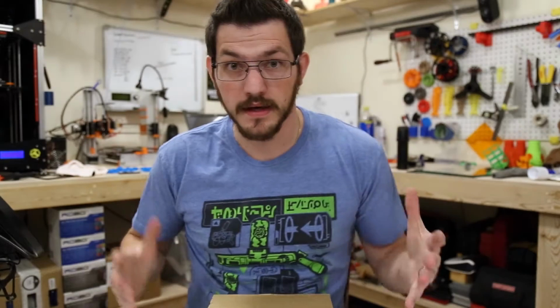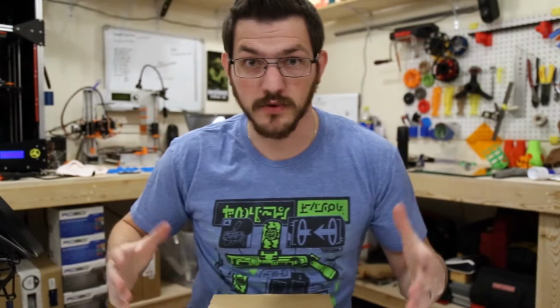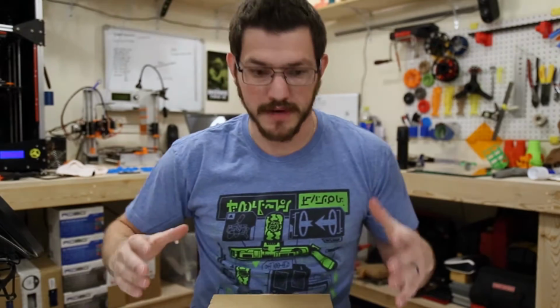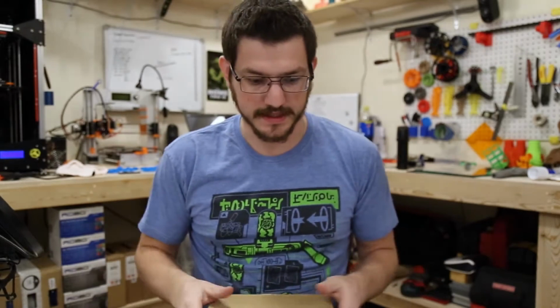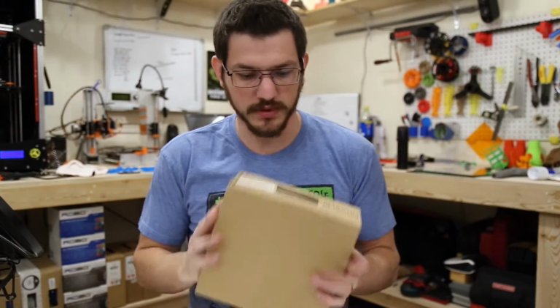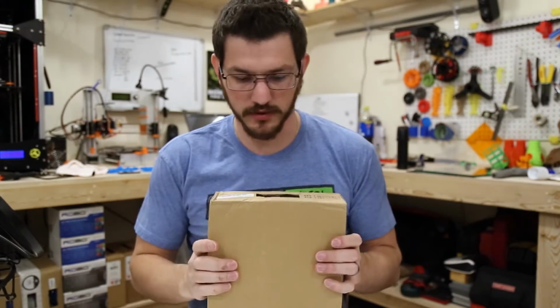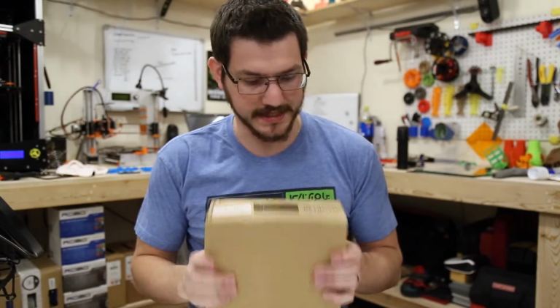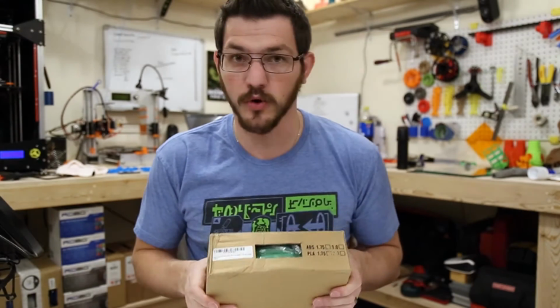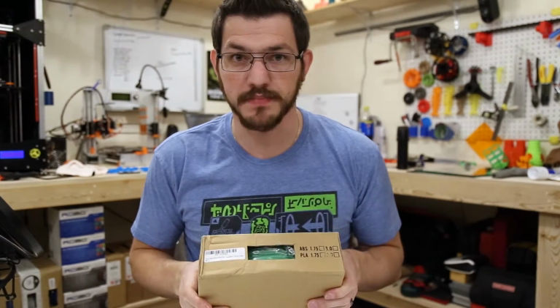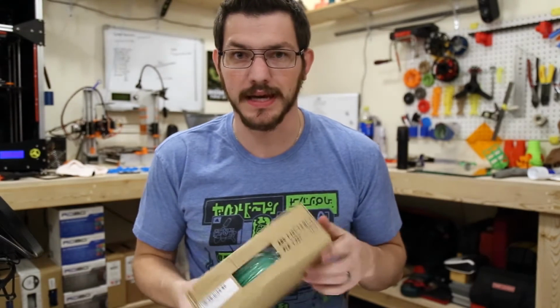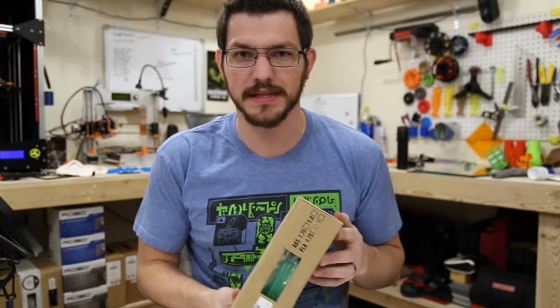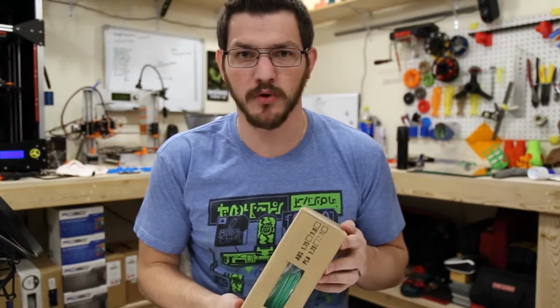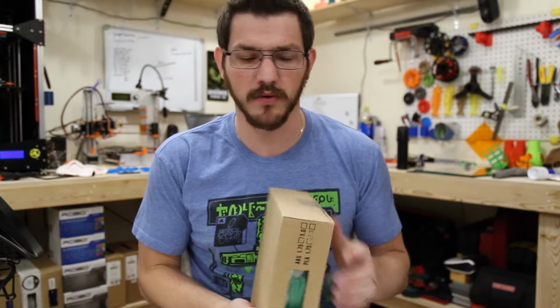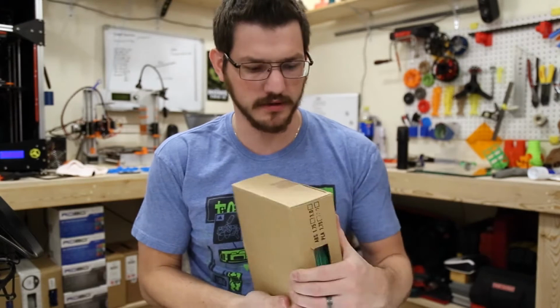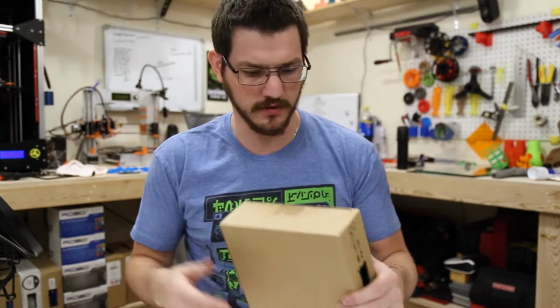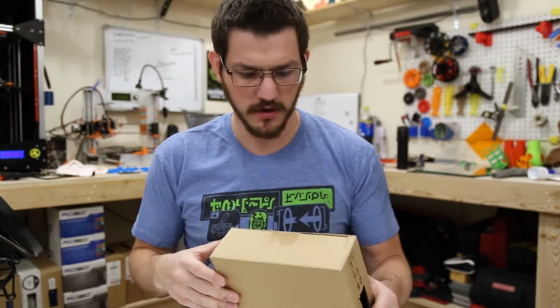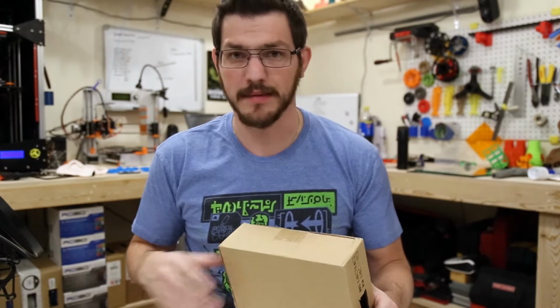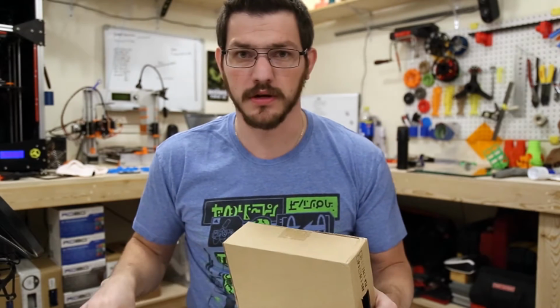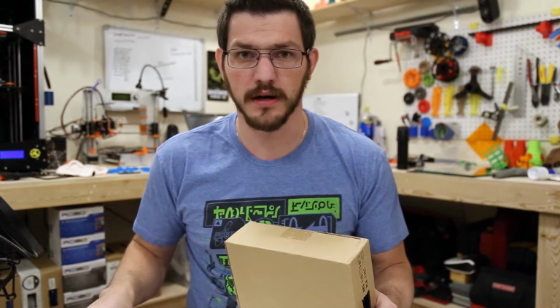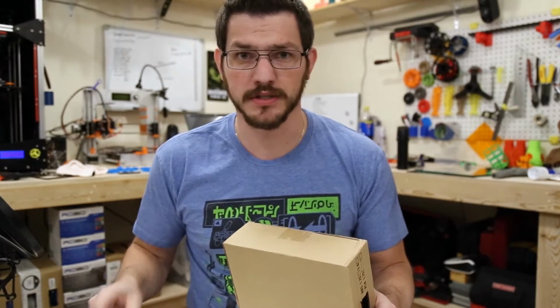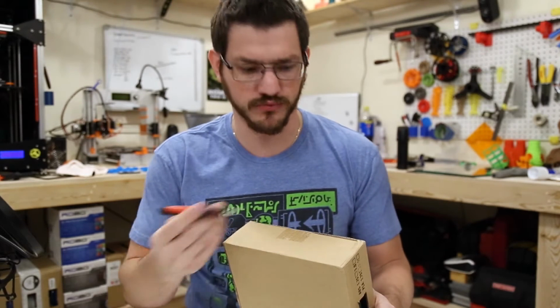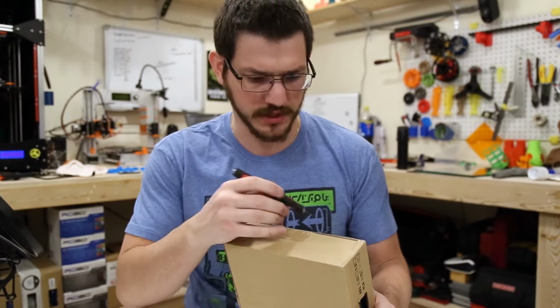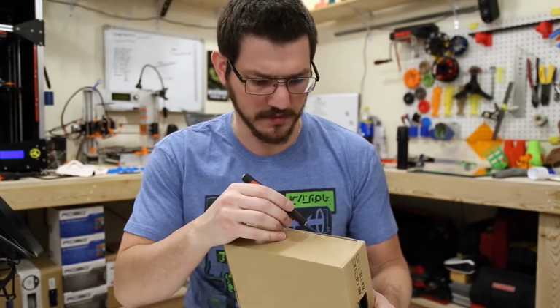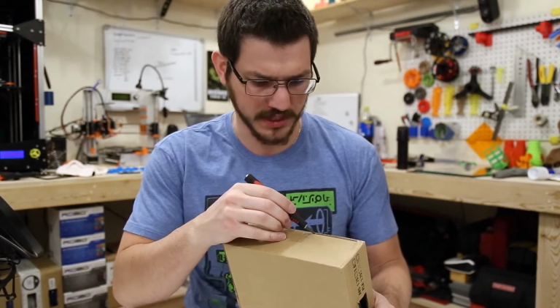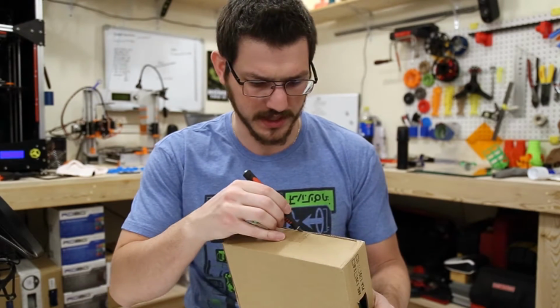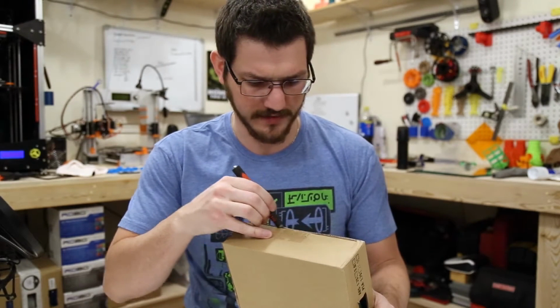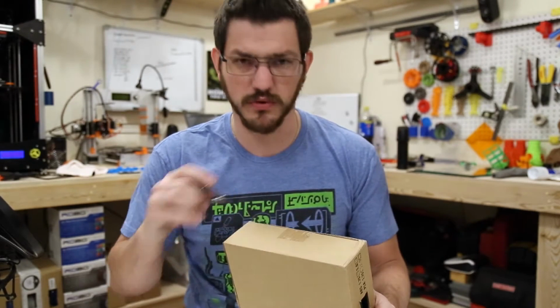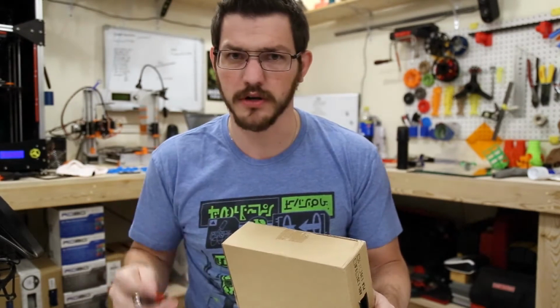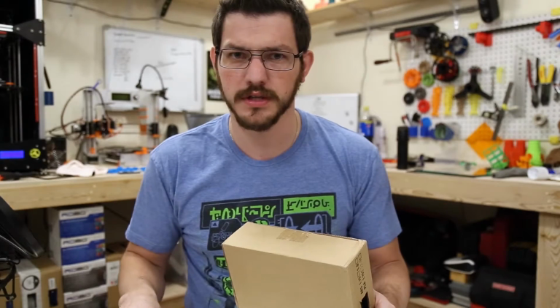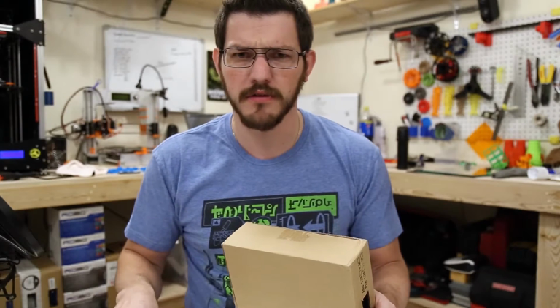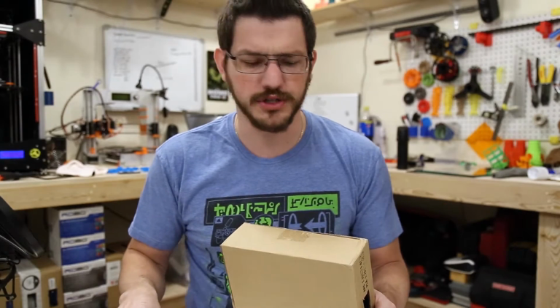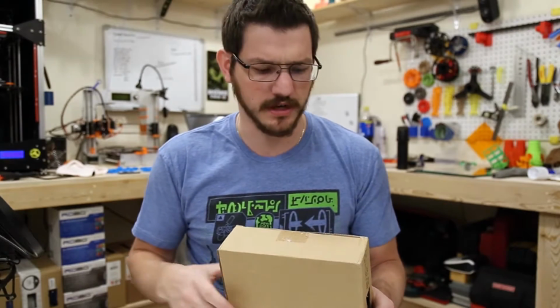Hey guys, welcome back. Like I said, we're taking a look at Tech Orbitz PLA. I picked this up quite a while ago on Amazon because it was really, really cheap — I want to say this was like $11 or $12. Very cheap stuff.